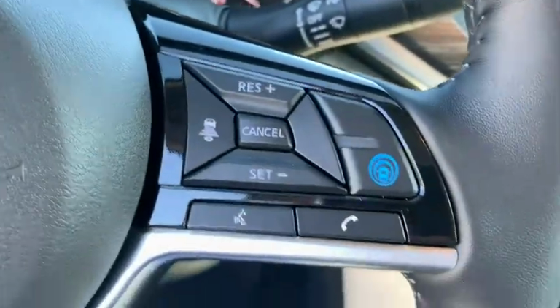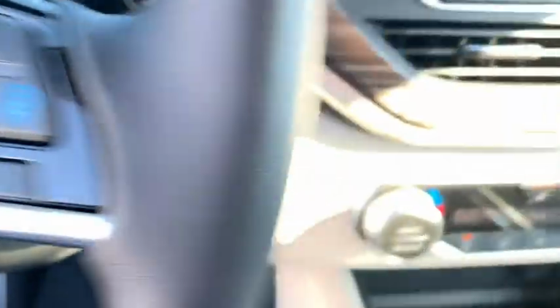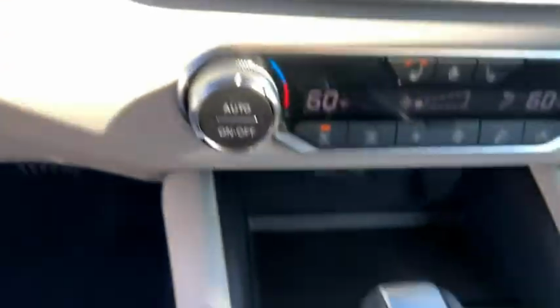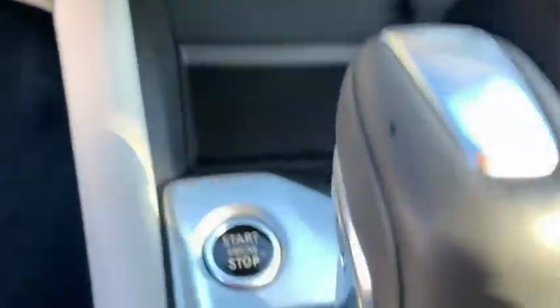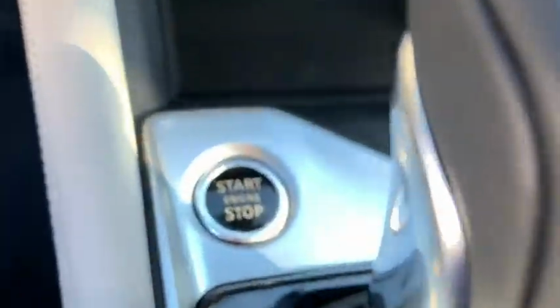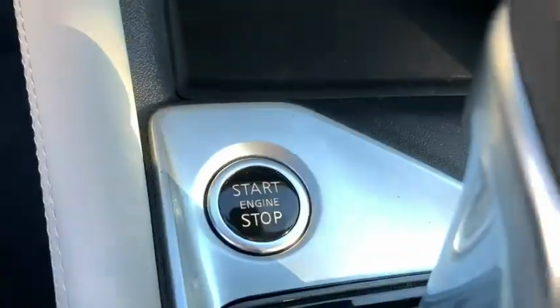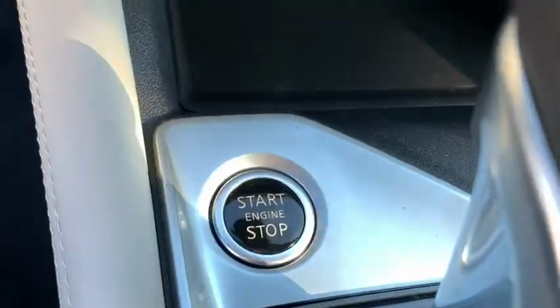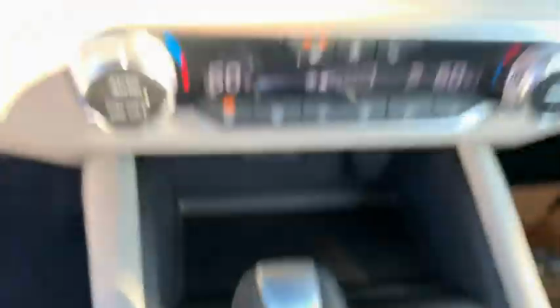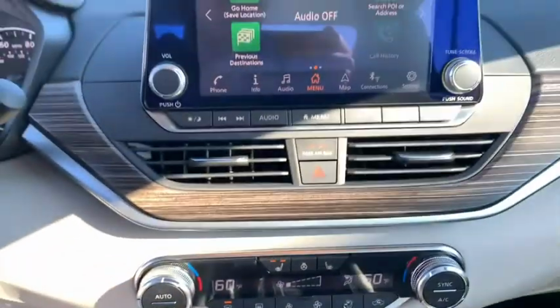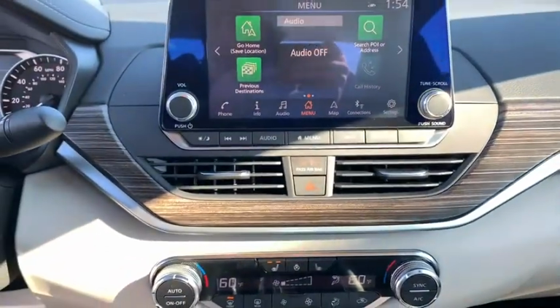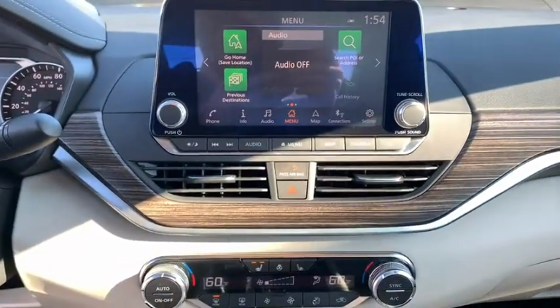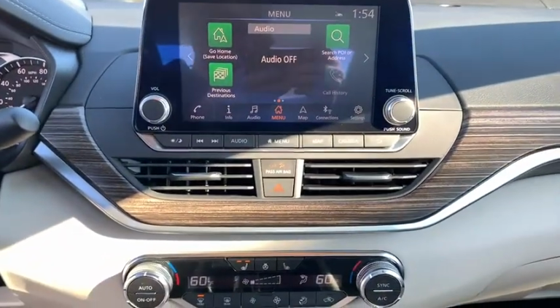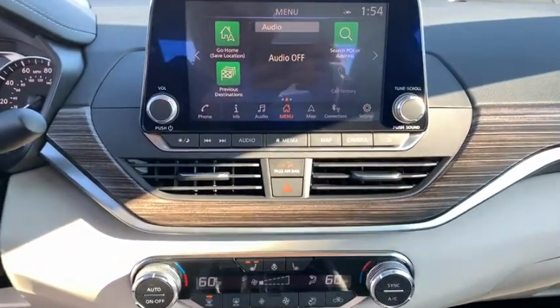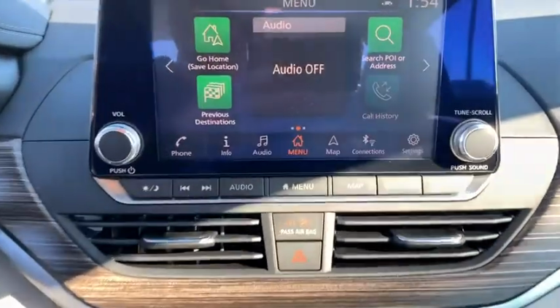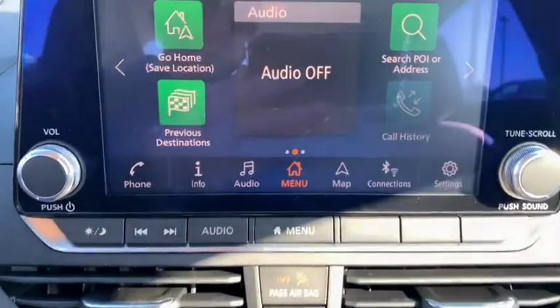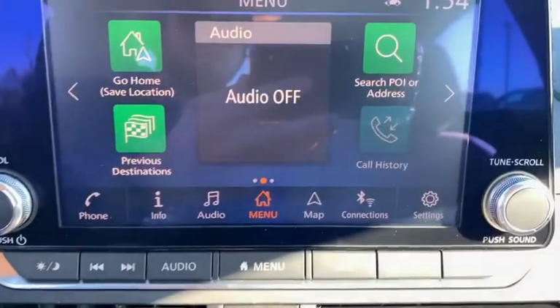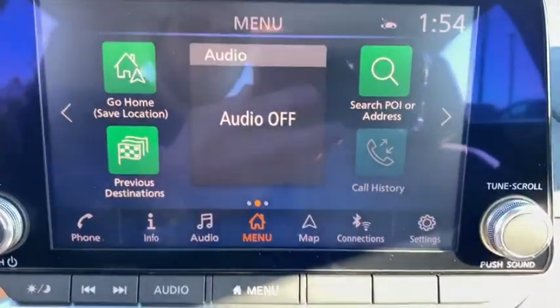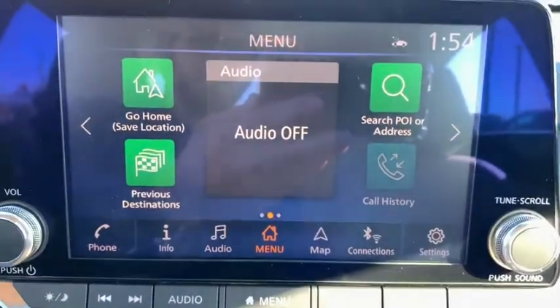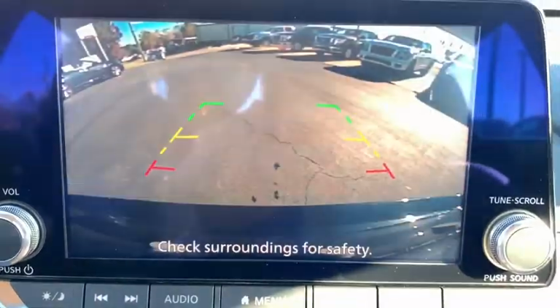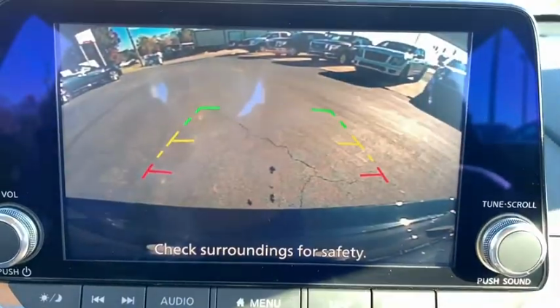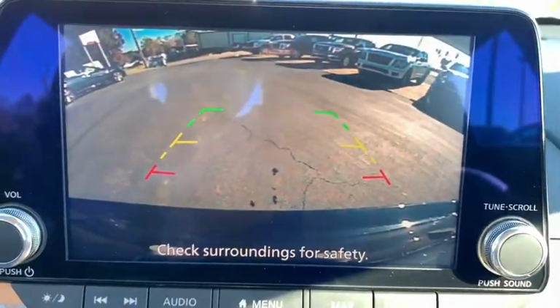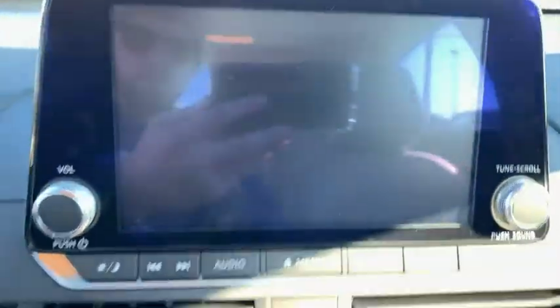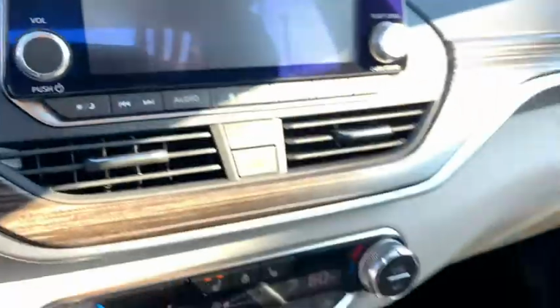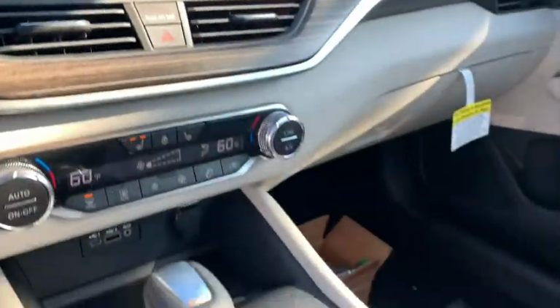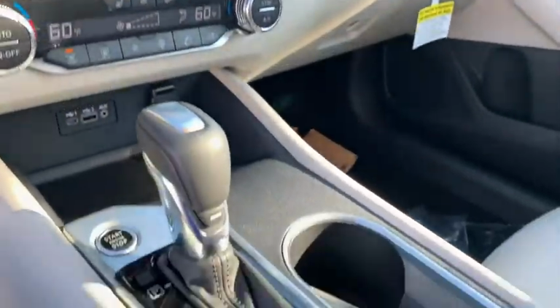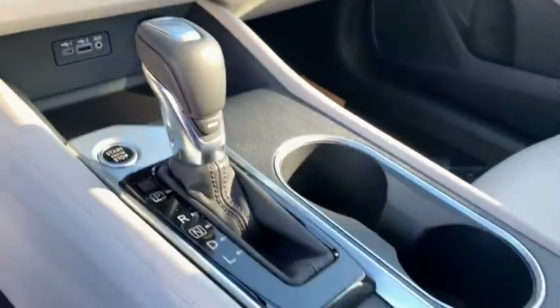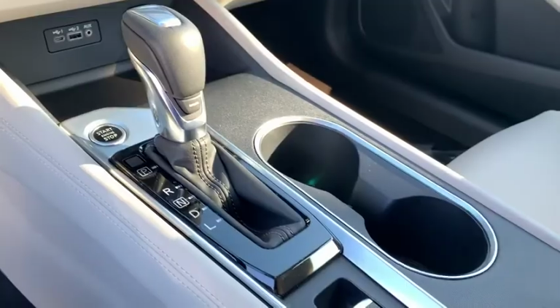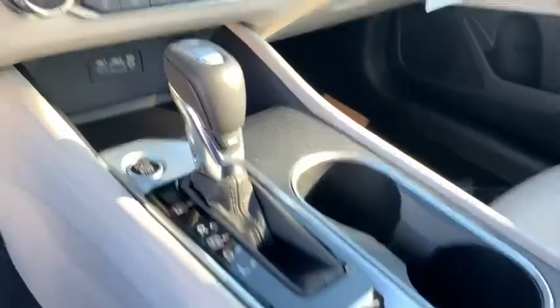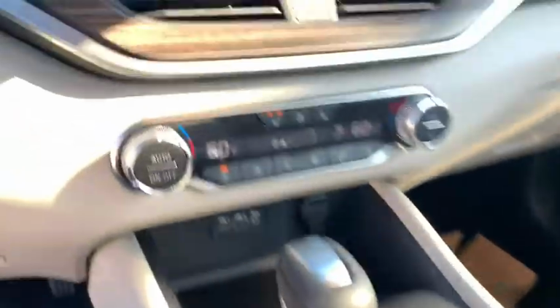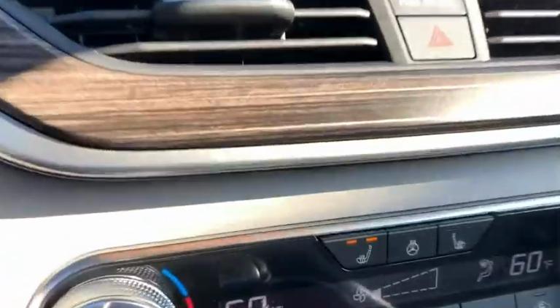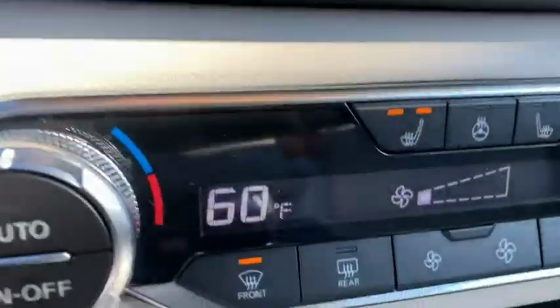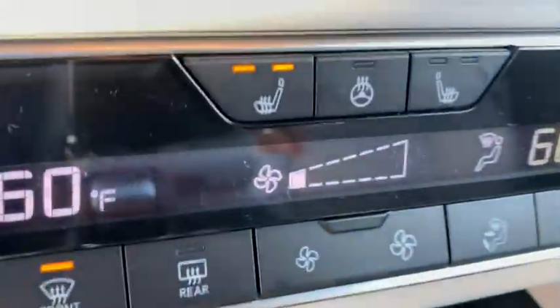Keyless entry, front-wheel drive, compass, trip computer, fog lights, electronic stability control, clock, tachometer, engine immobilizer, radio data system, power rear window sunshade, leather shift knob.